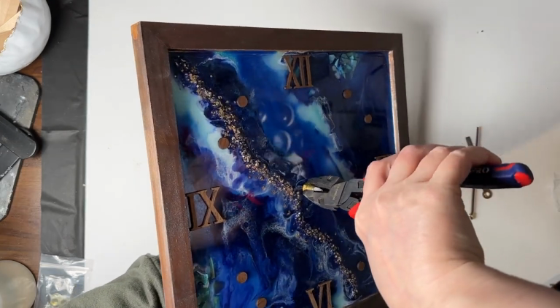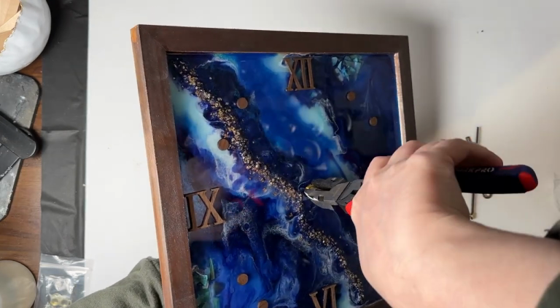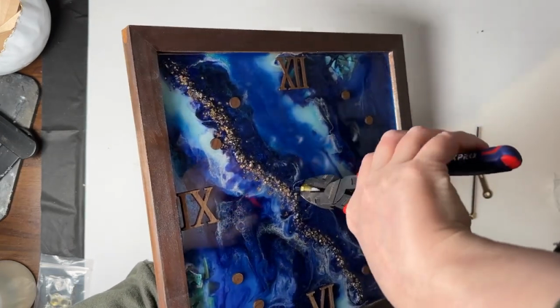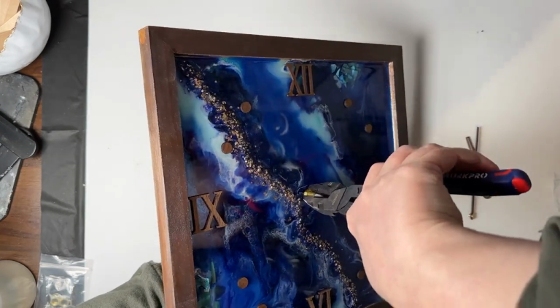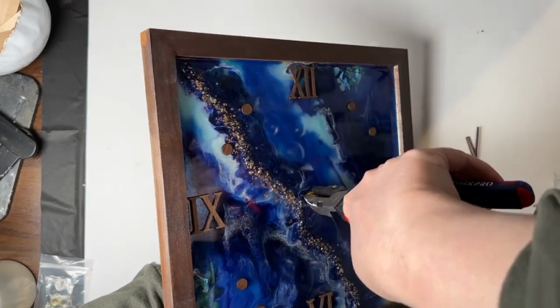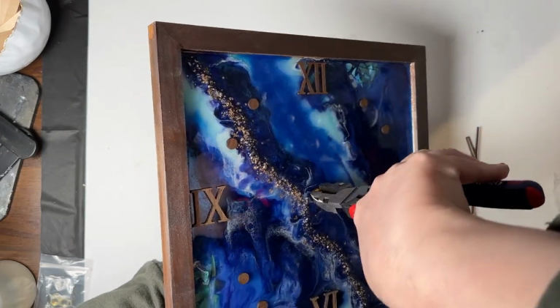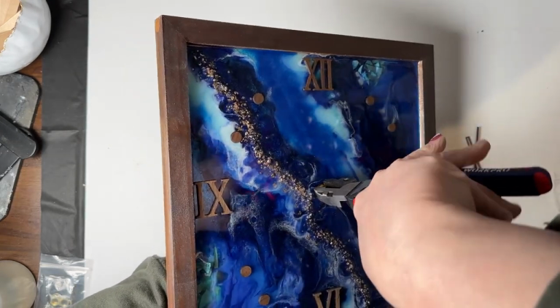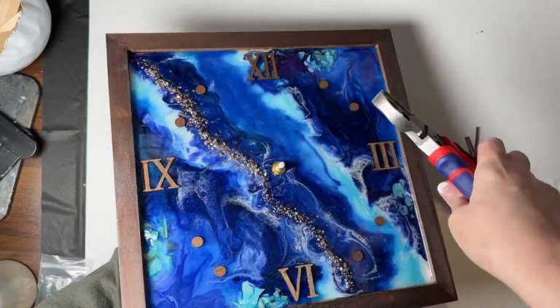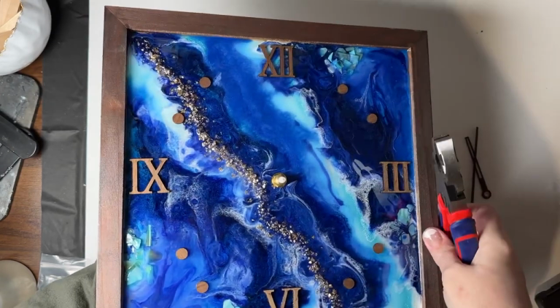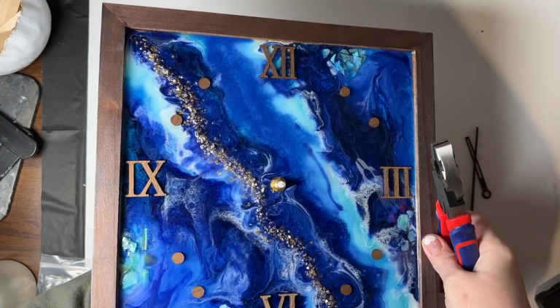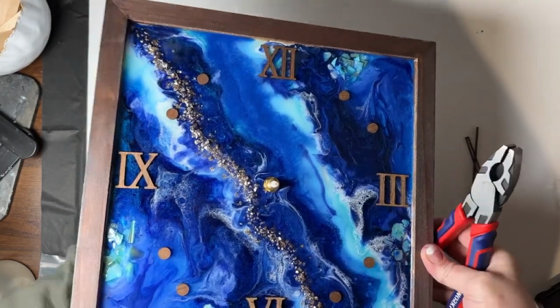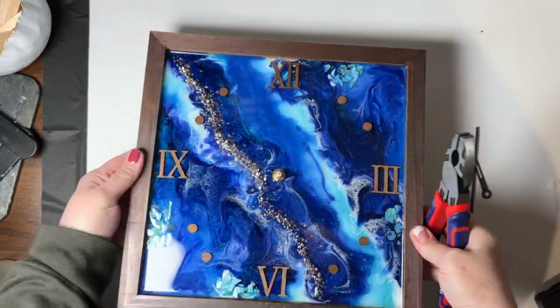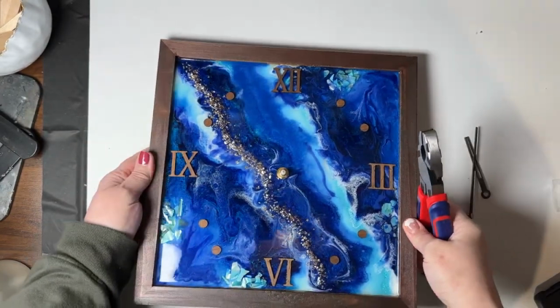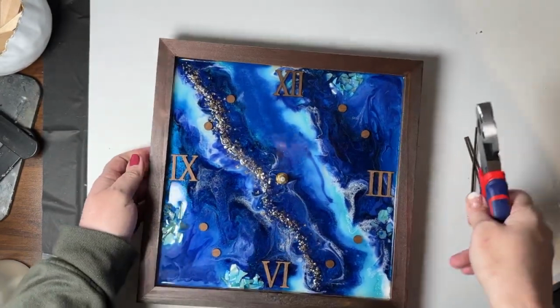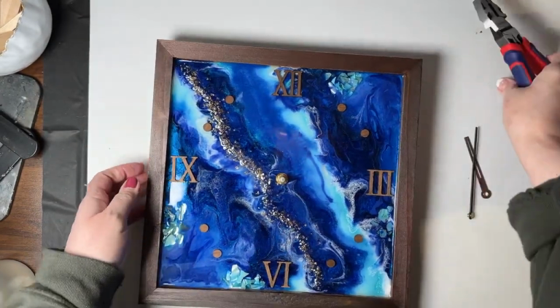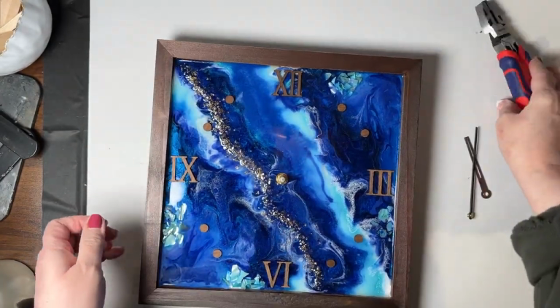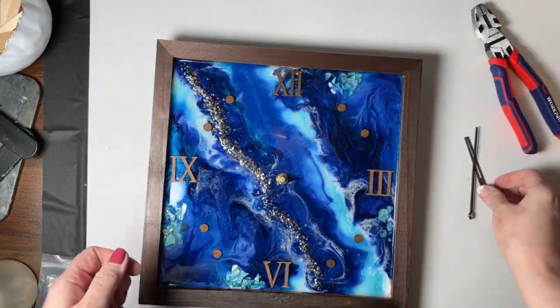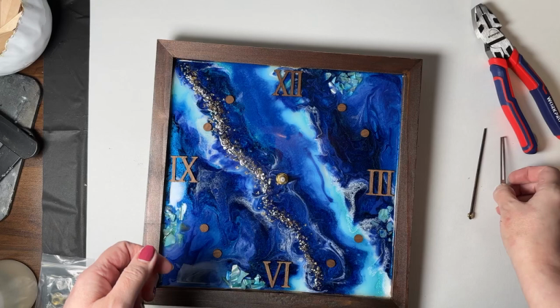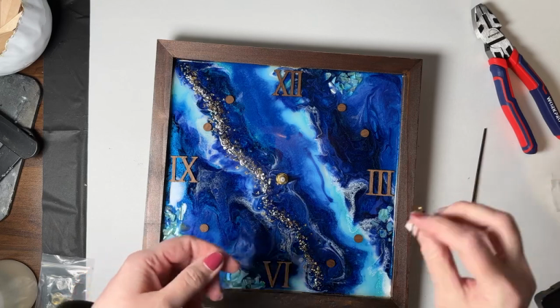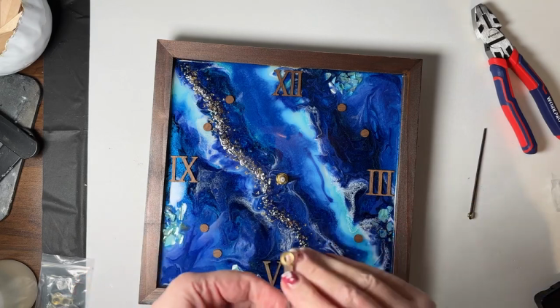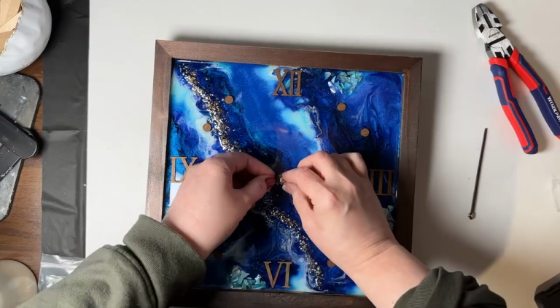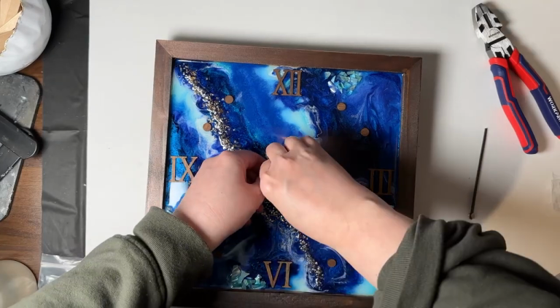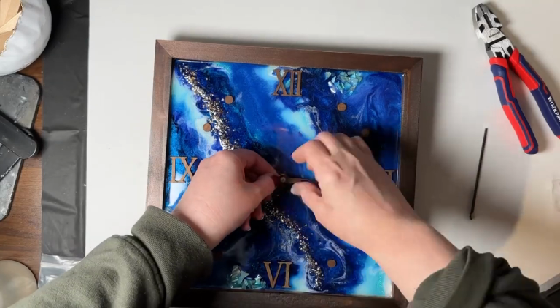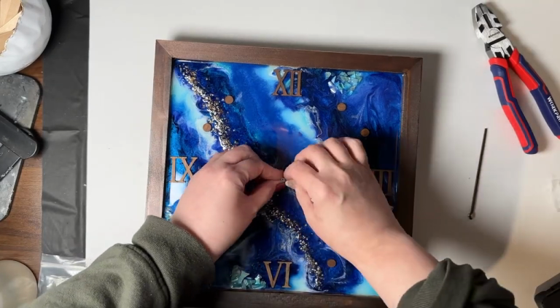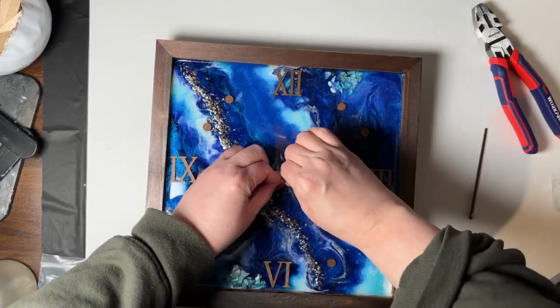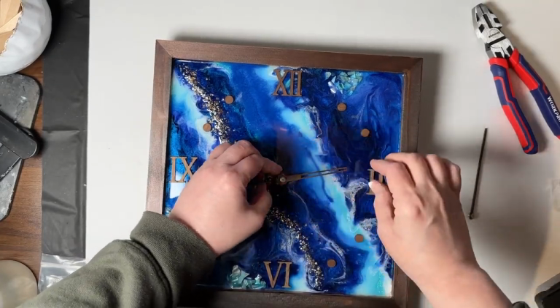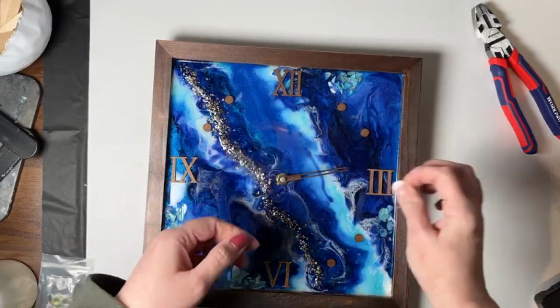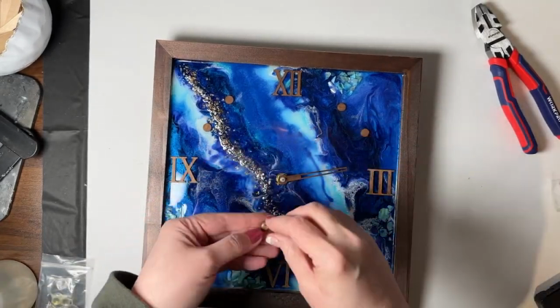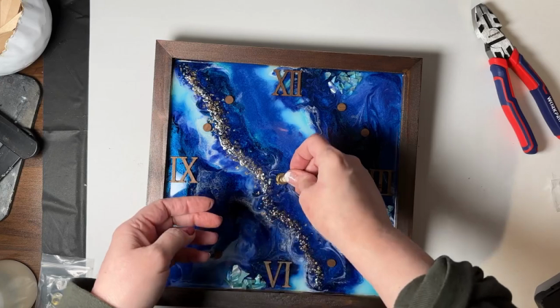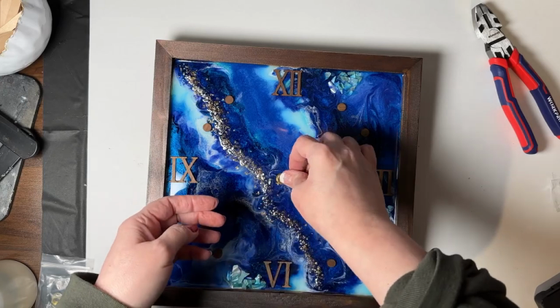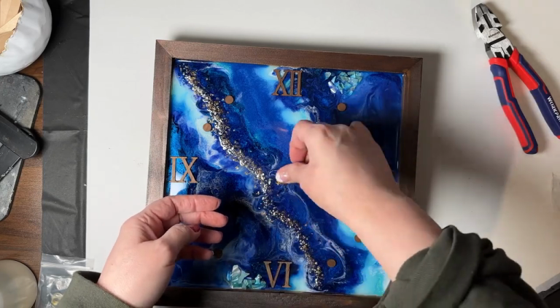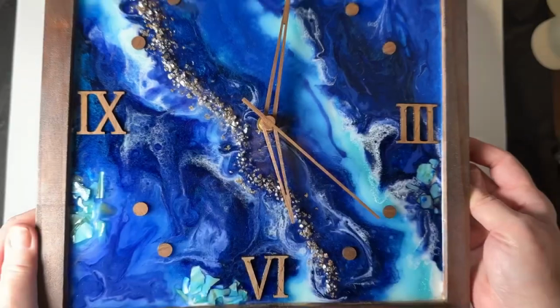Once that is tight, you're going to want to assemble the clock hands. First, you are going to put down the hour hand, then the minute hand, and finally the second hand. Once you're done with that, you want to put a battery on the back and you're now complete.